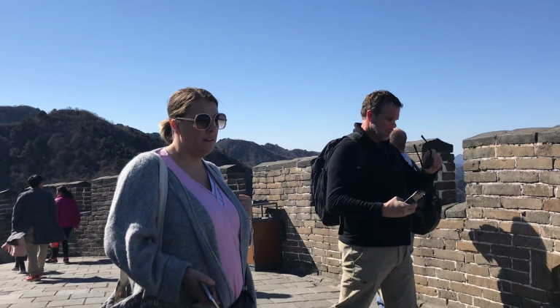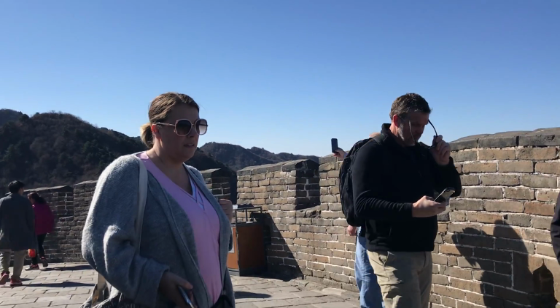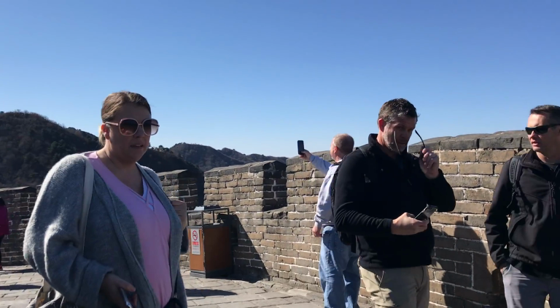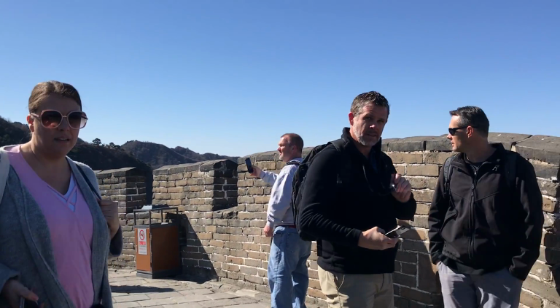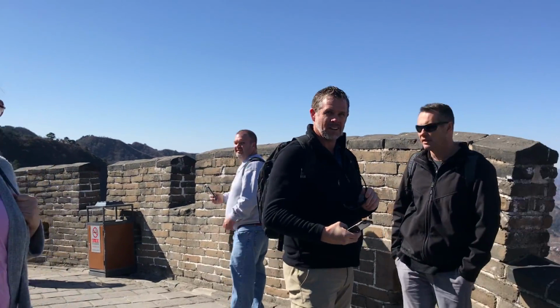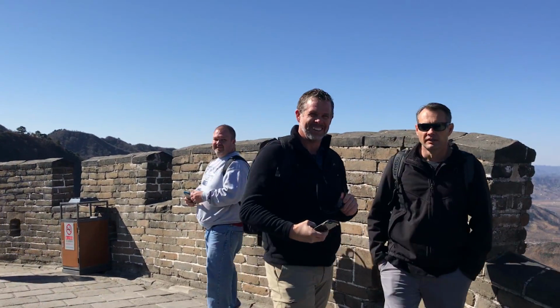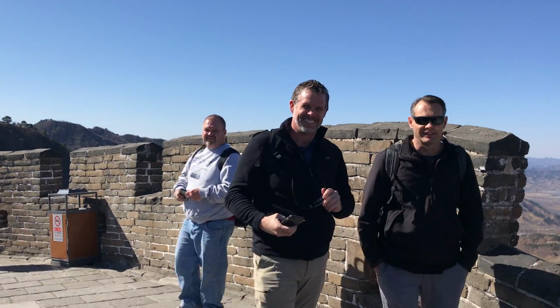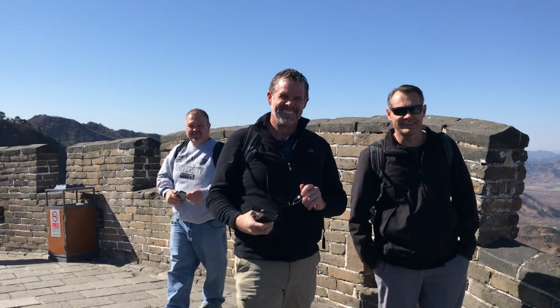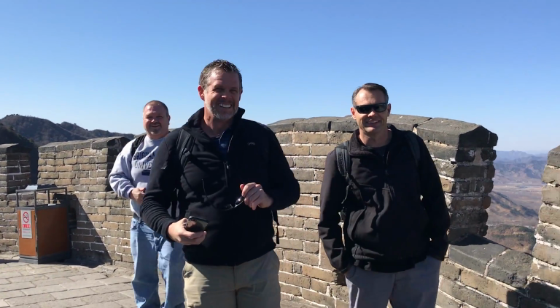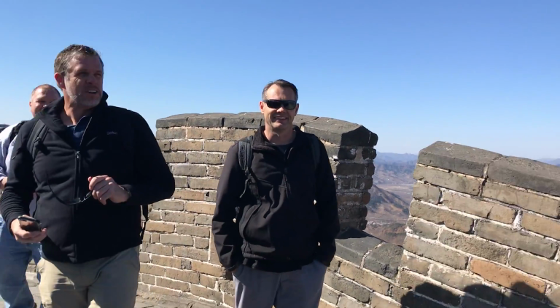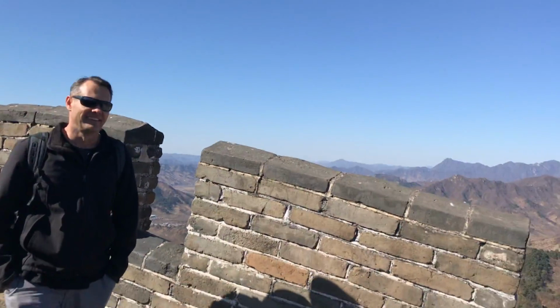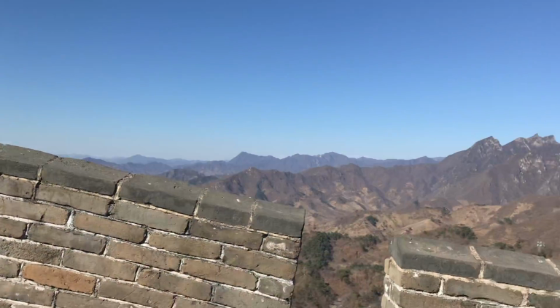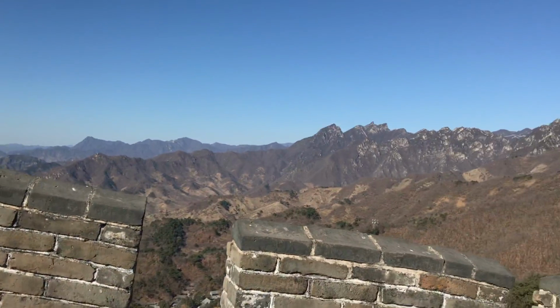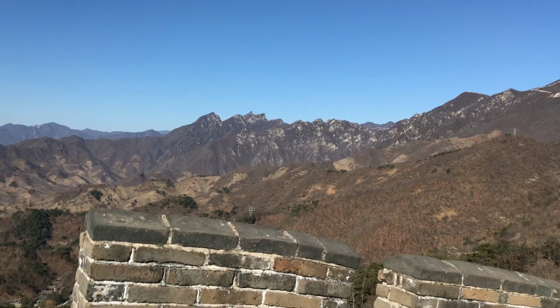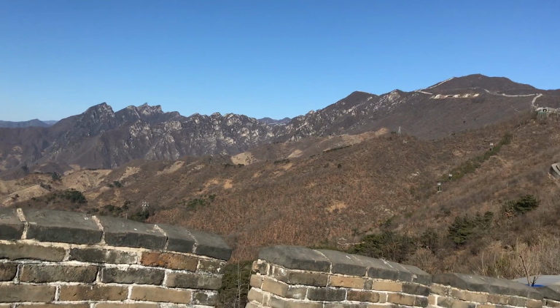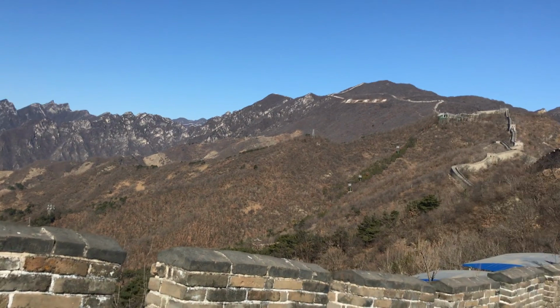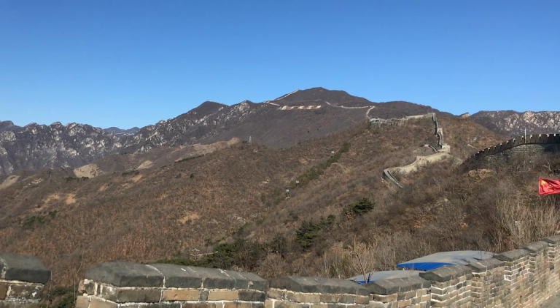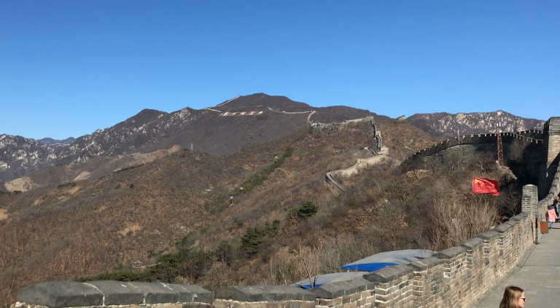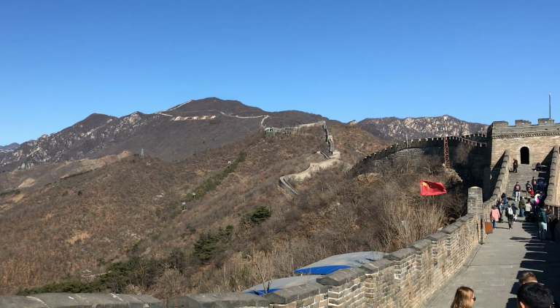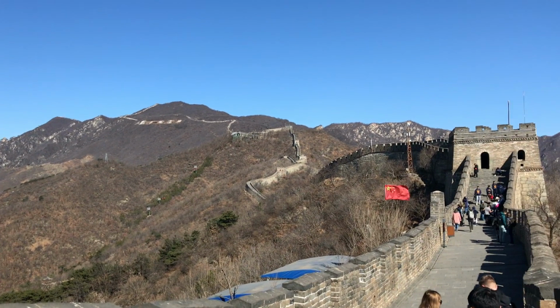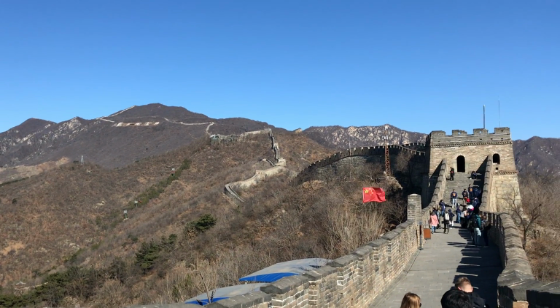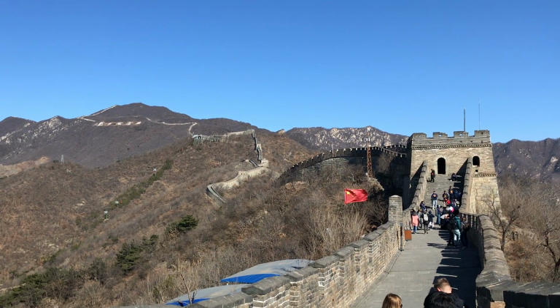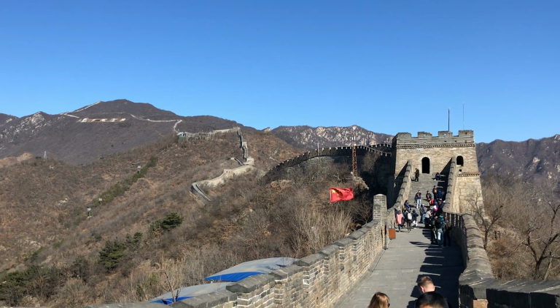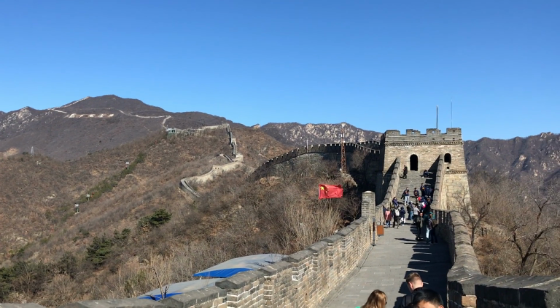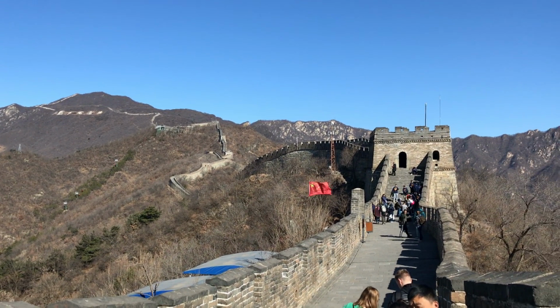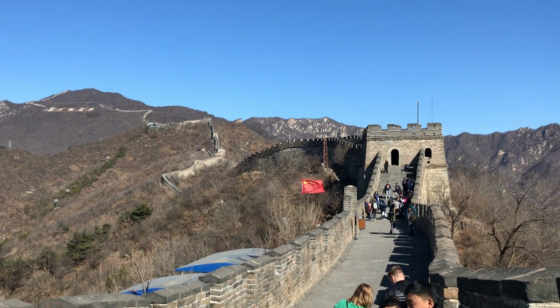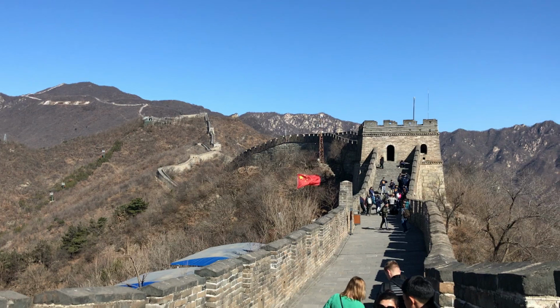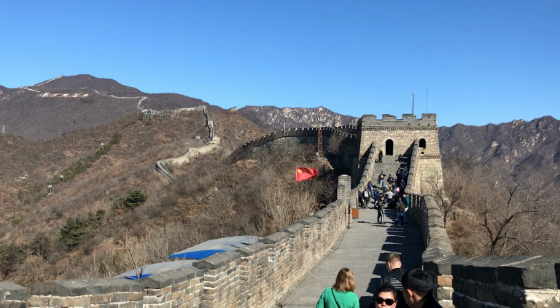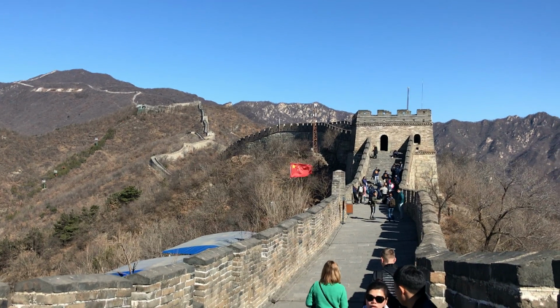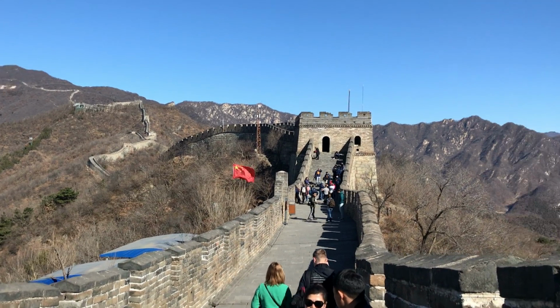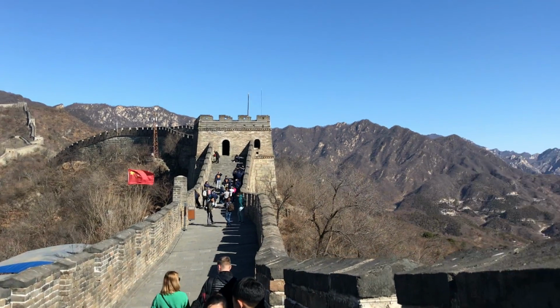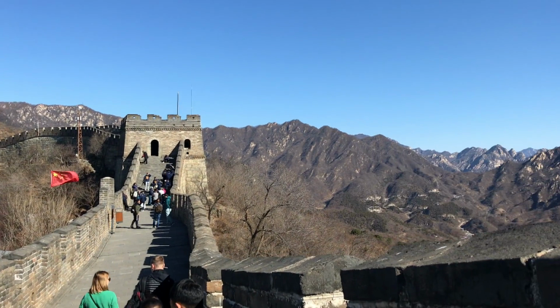Hey guys, here on video. Welcome to the Great Wall of China. Making a quick trip out of it, but we made it to the Great Wall as you can see.